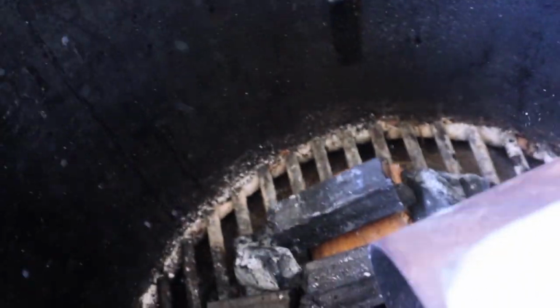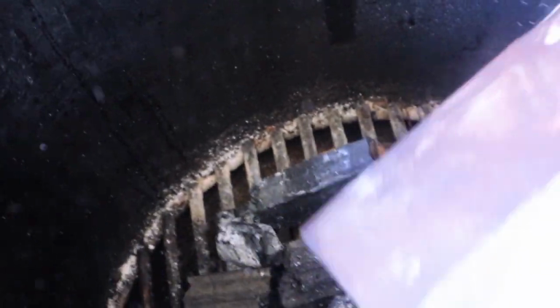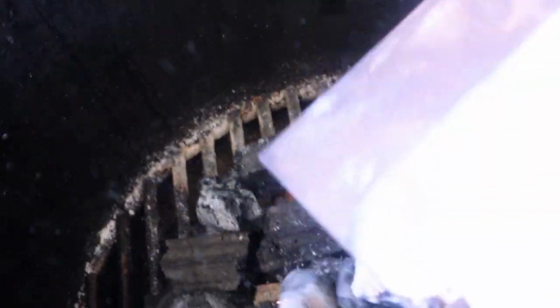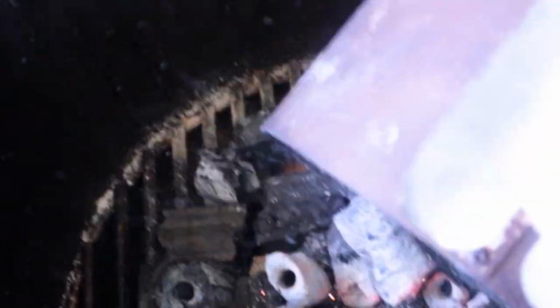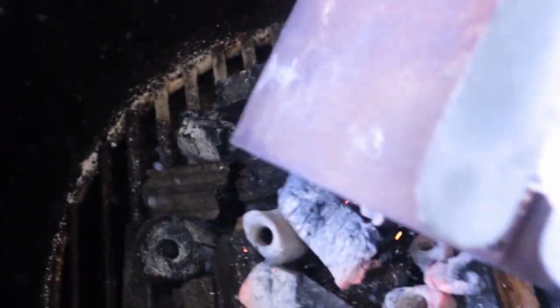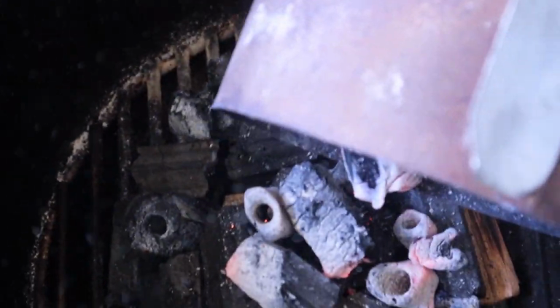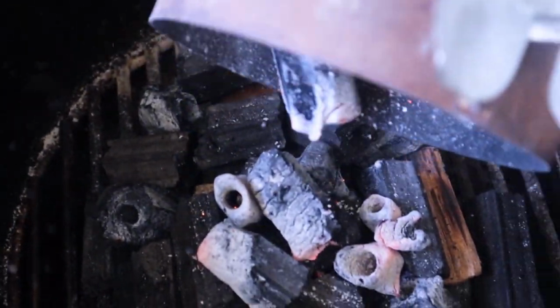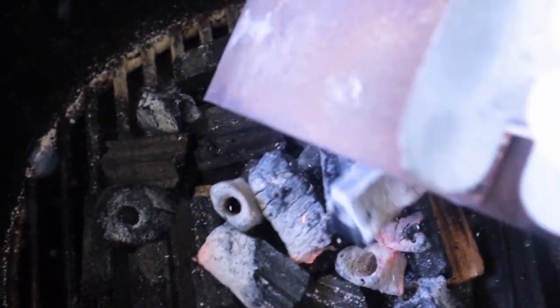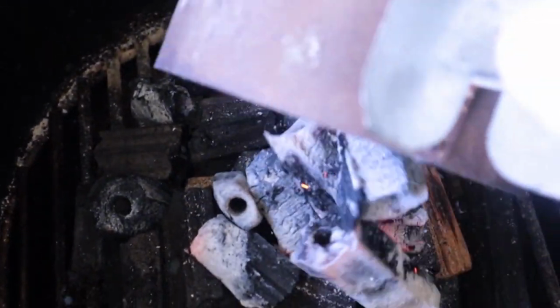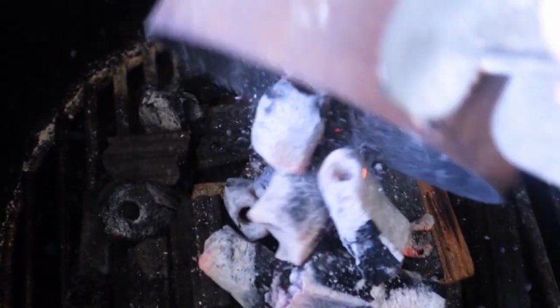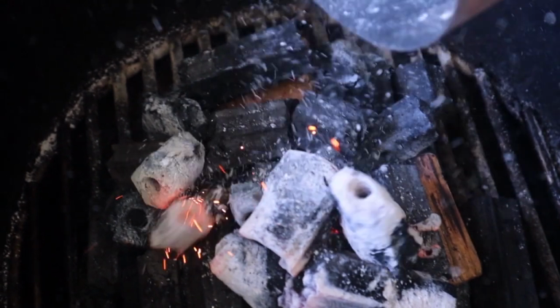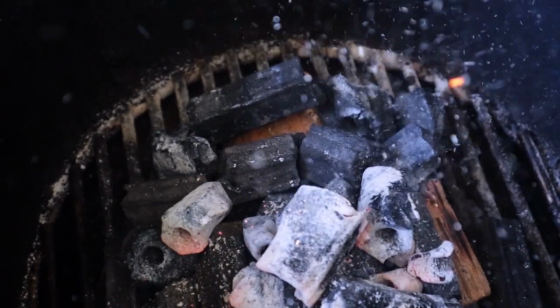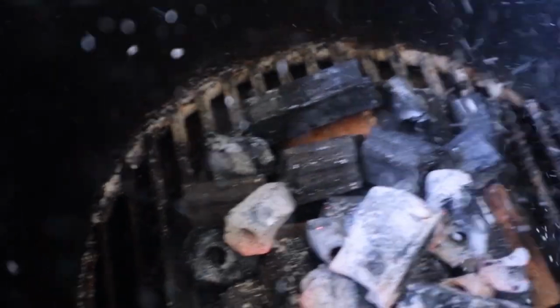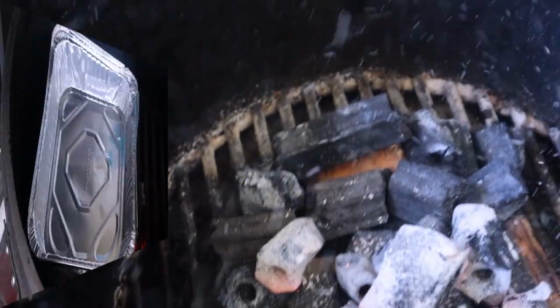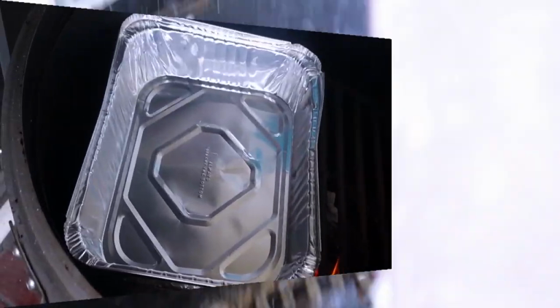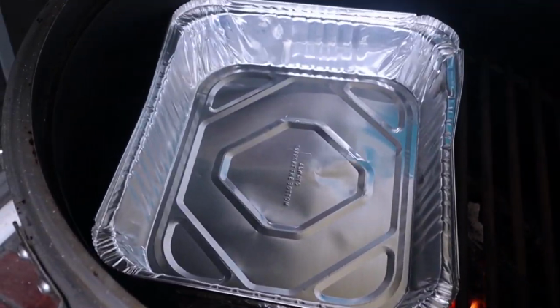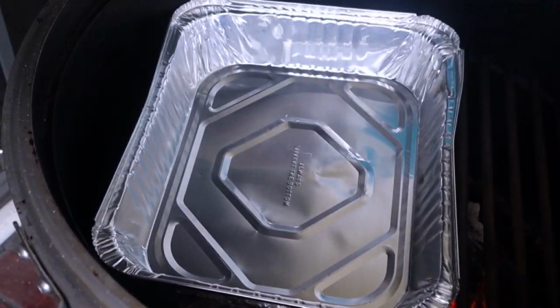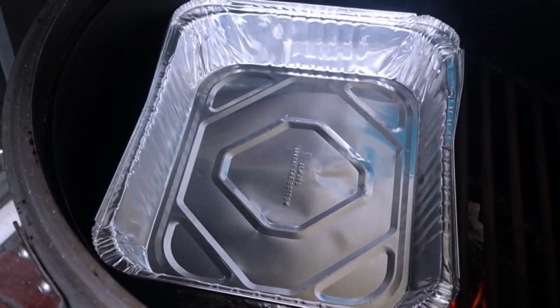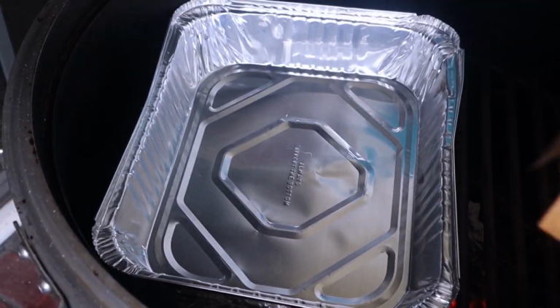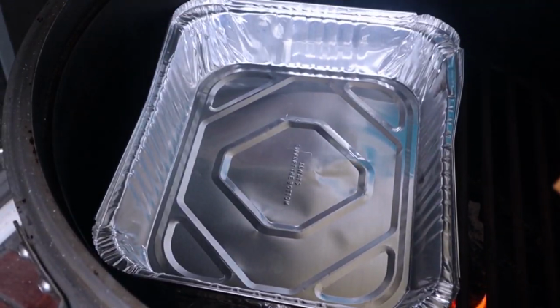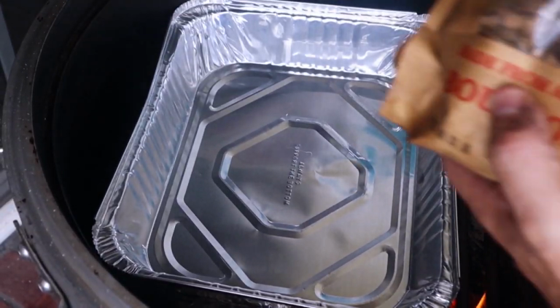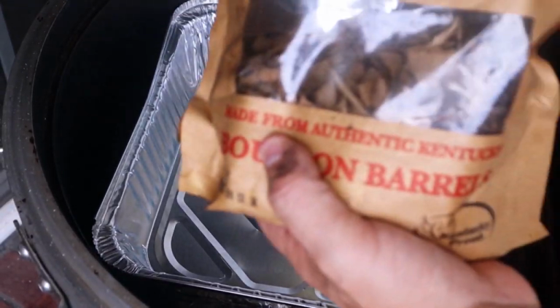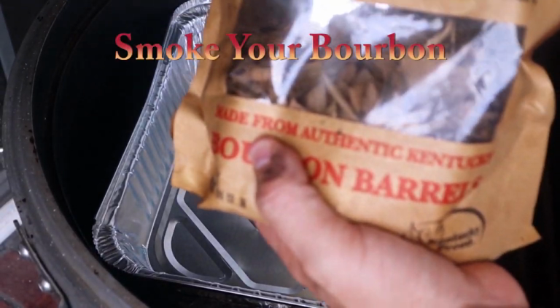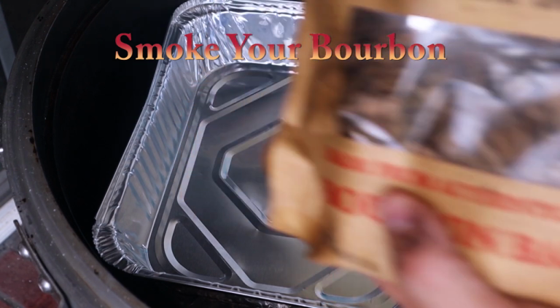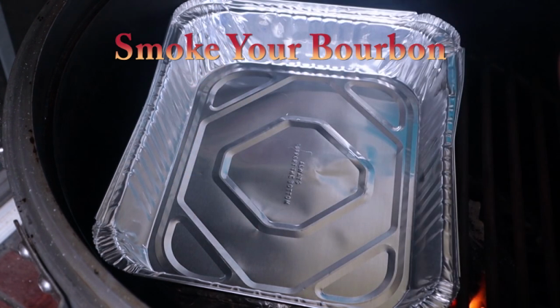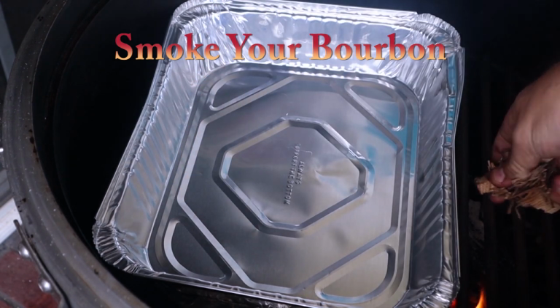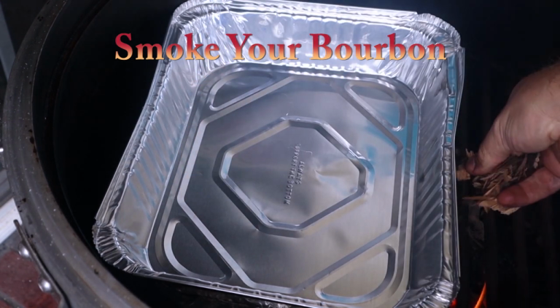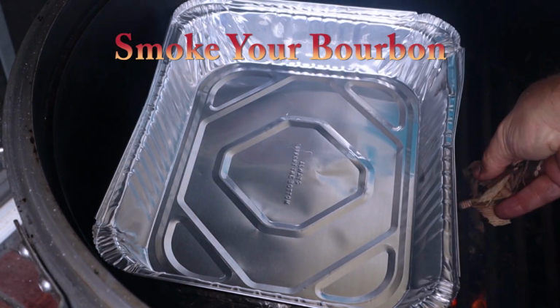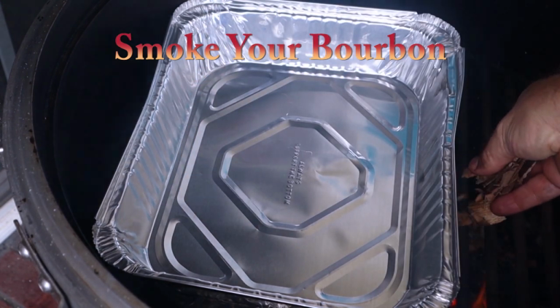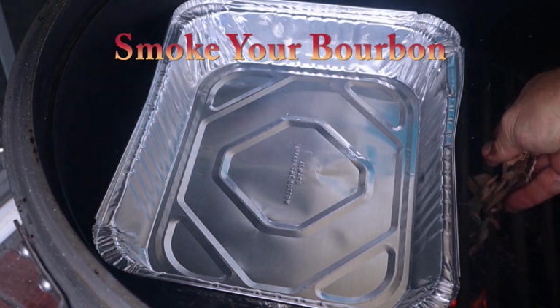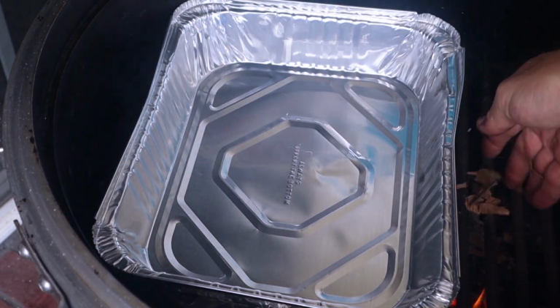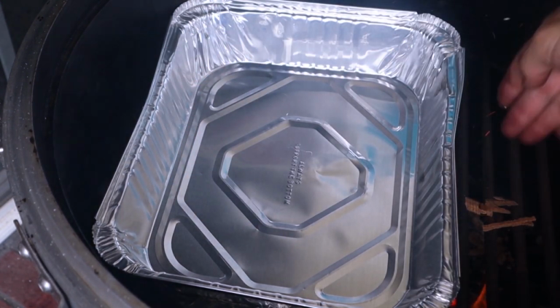Next, get your fire started with the charcoal first. Once your charcoal is lit, dump it on the rest of the charcoal and let it get going. Then I'm going to add a little bit of these bourbon barrel chips over here to the side for a little smoke flavor.